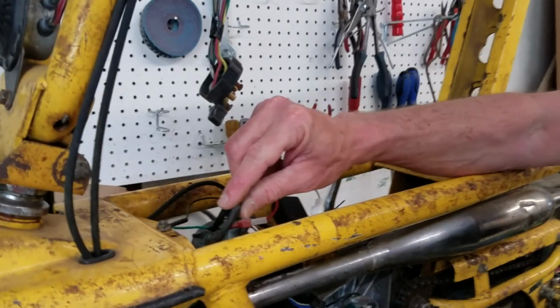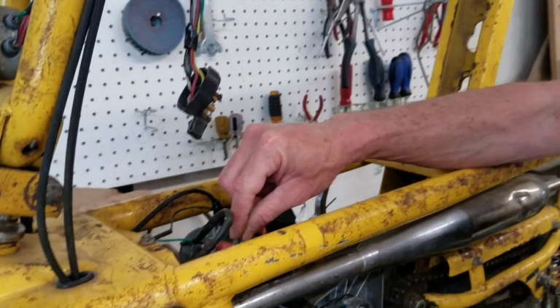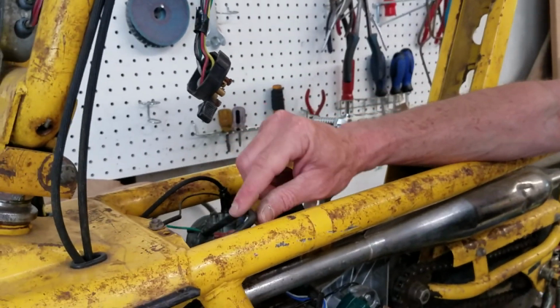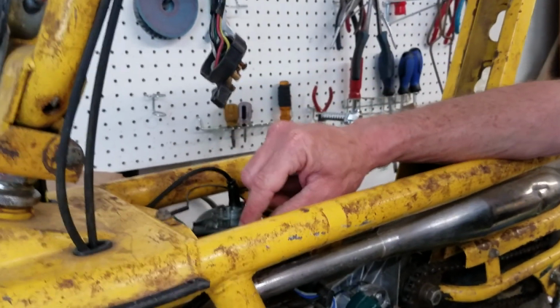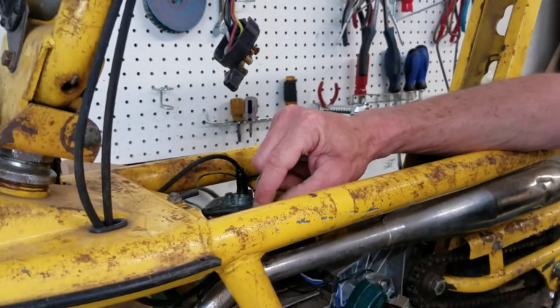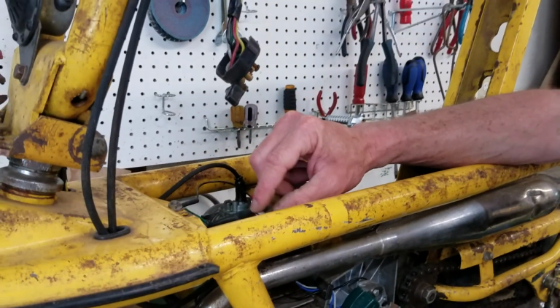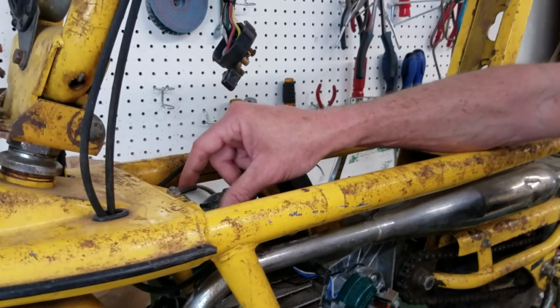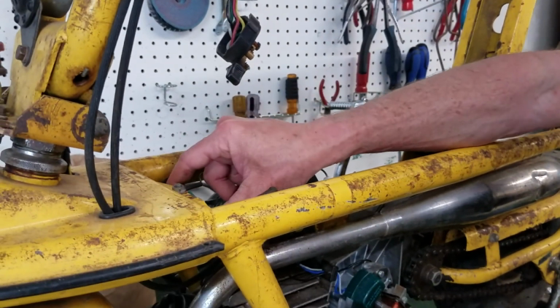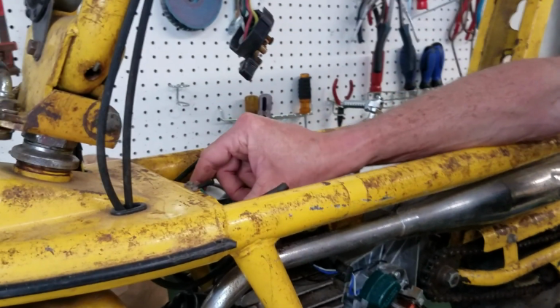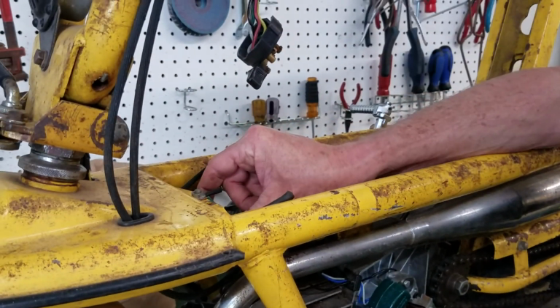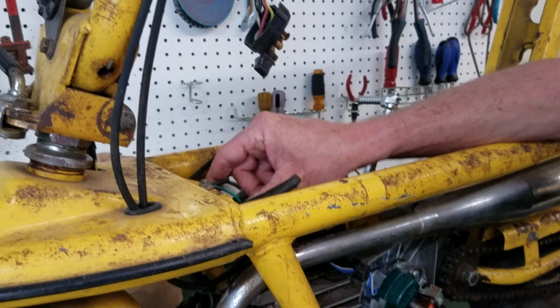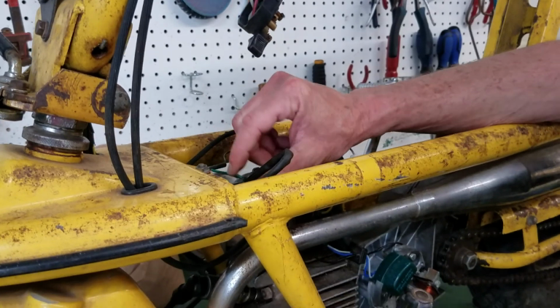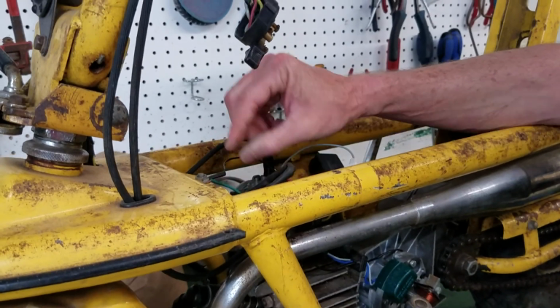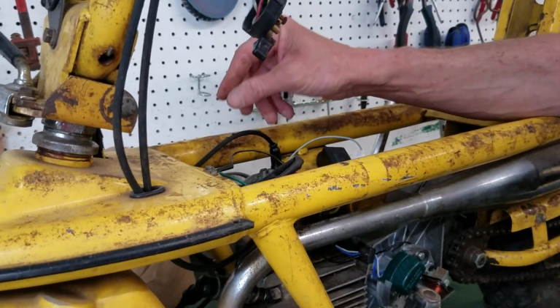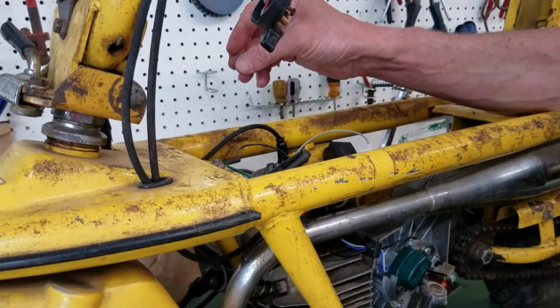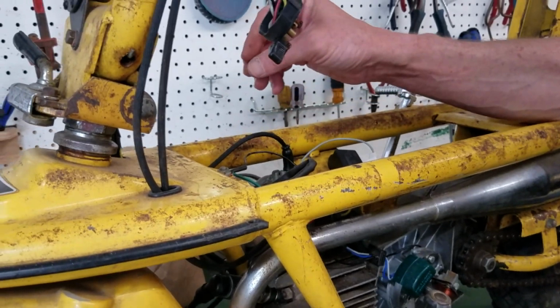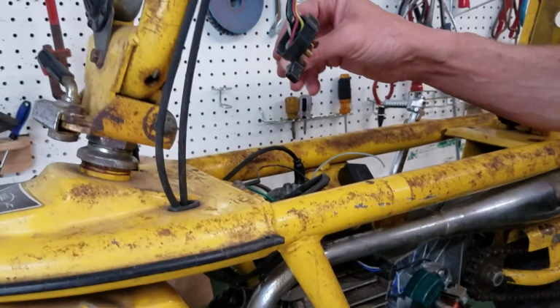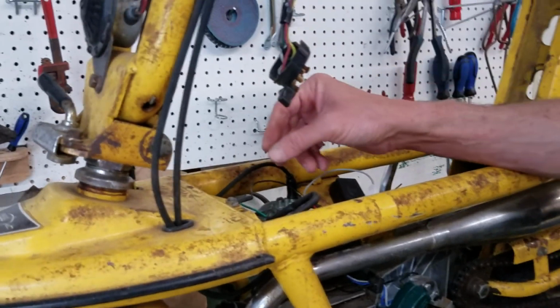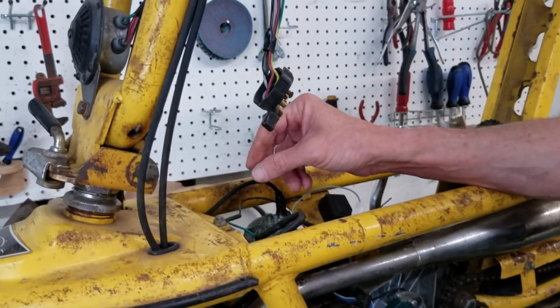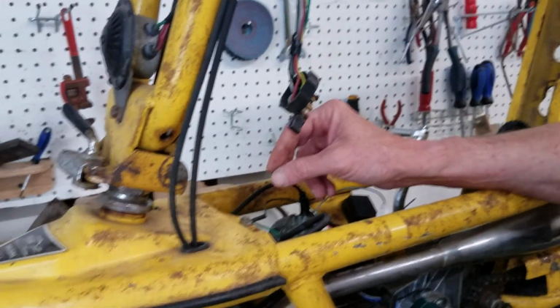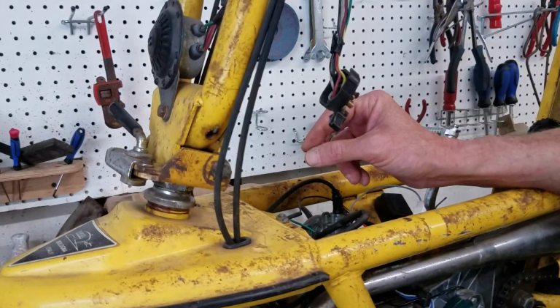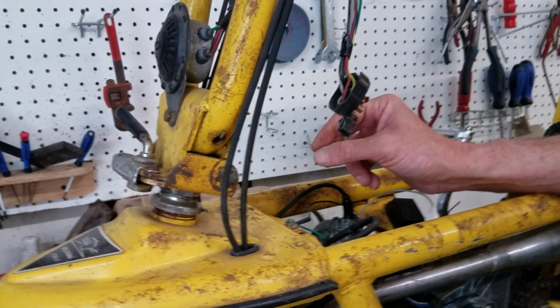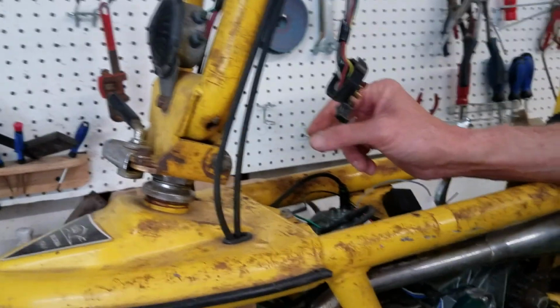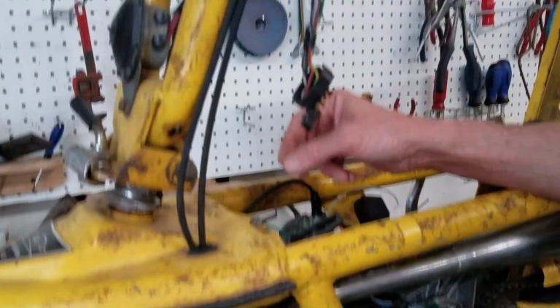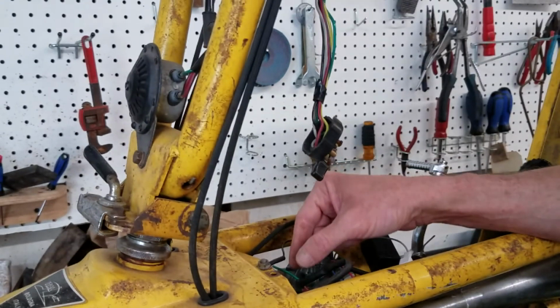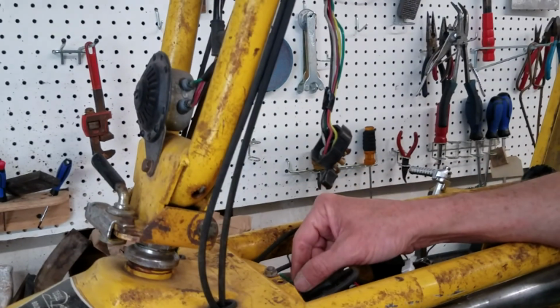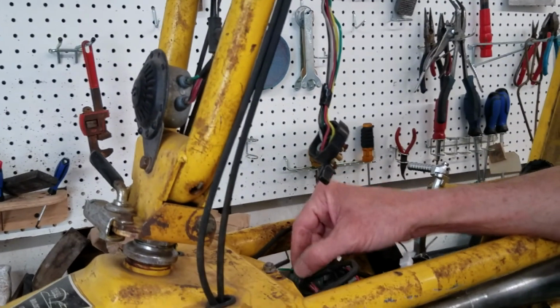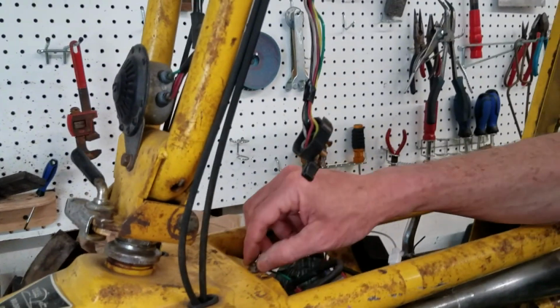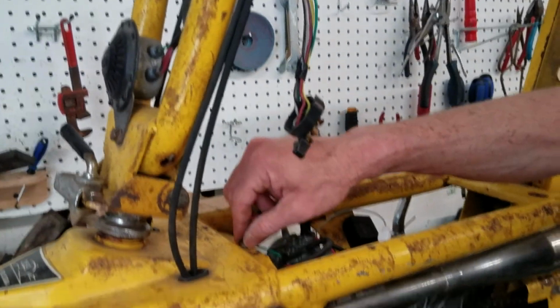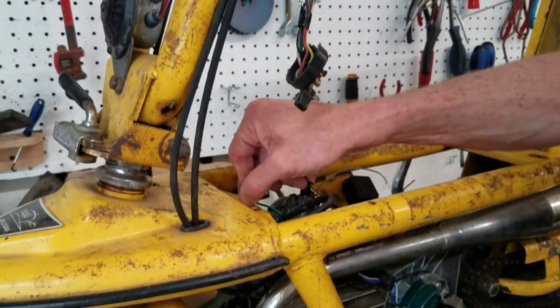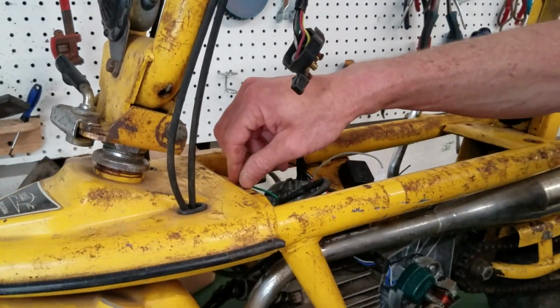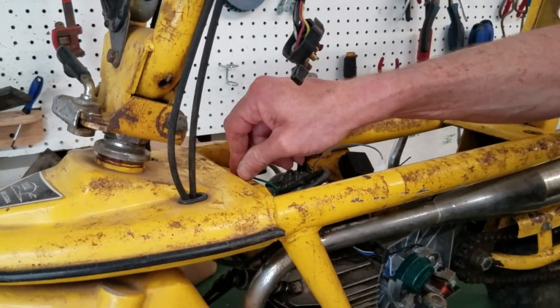I'm using the old coil which was on the bike. I don't know how good it is, but it's on there. And the spark plug and wire — I do think I'm supposed to run a resistor spark plug with it.